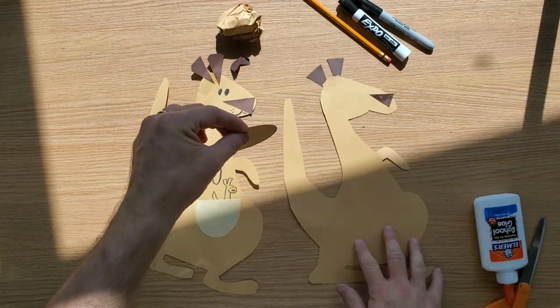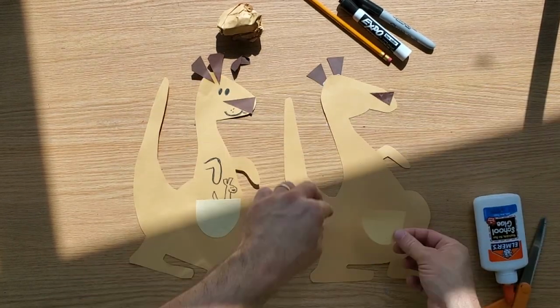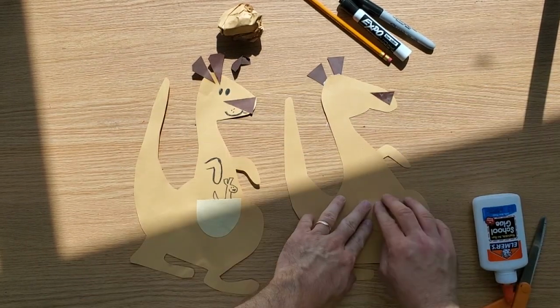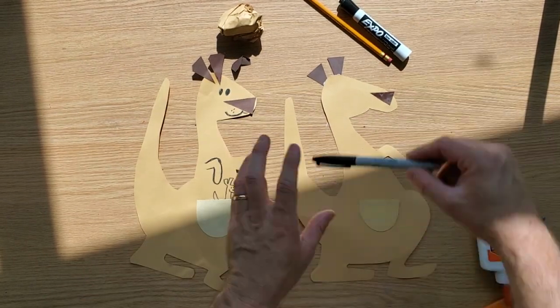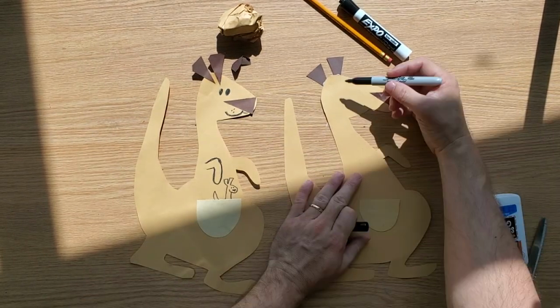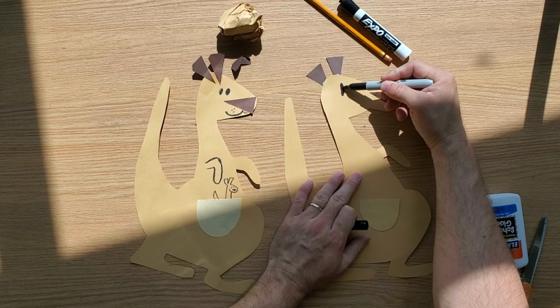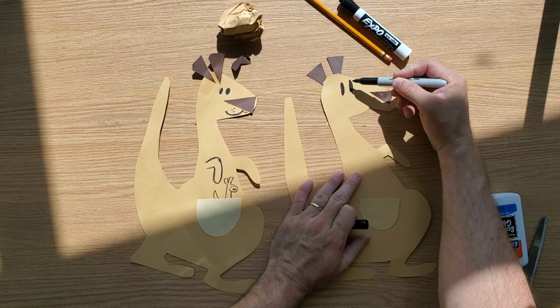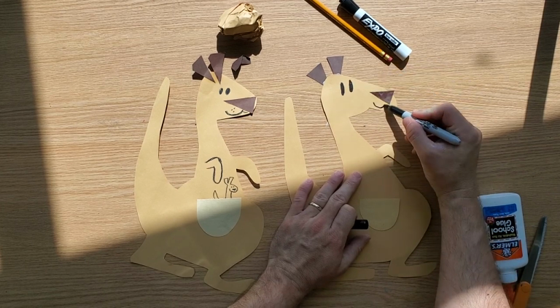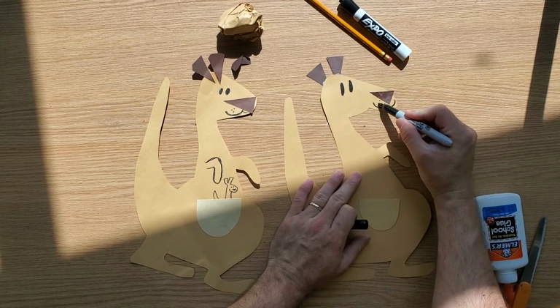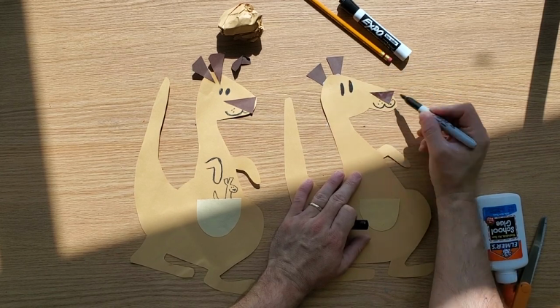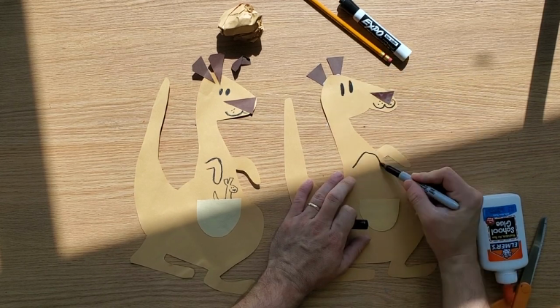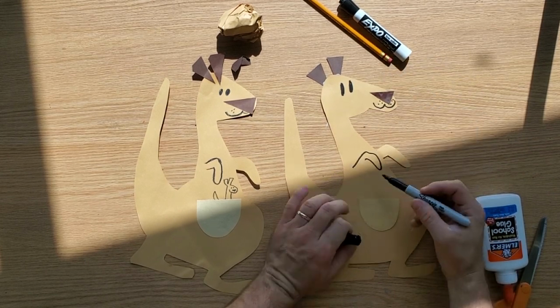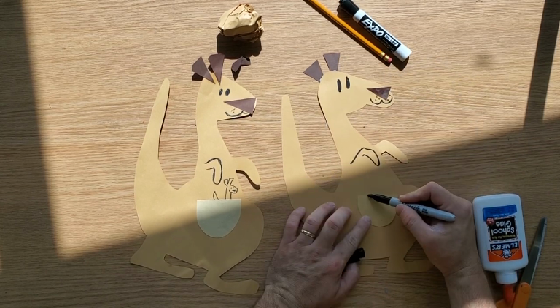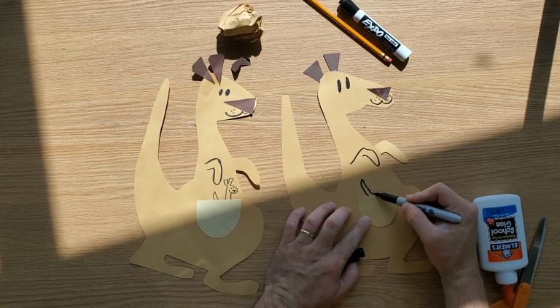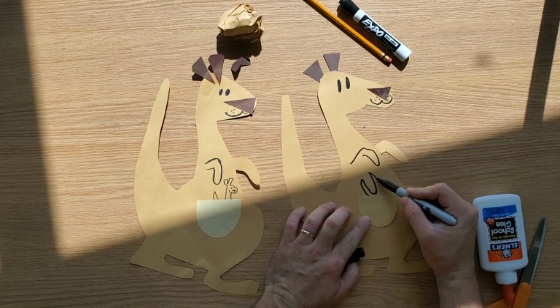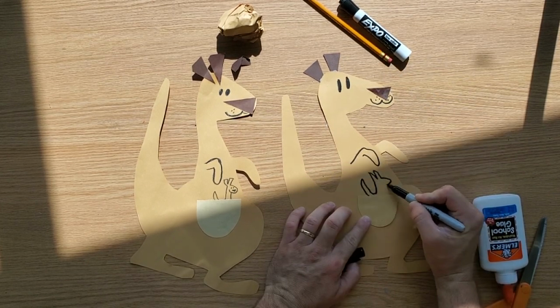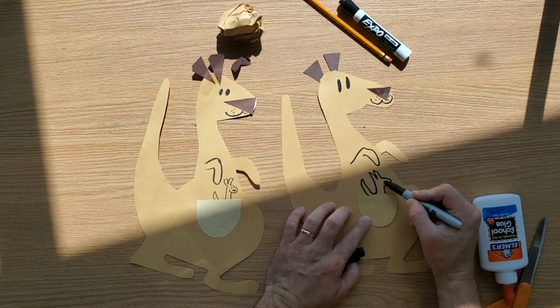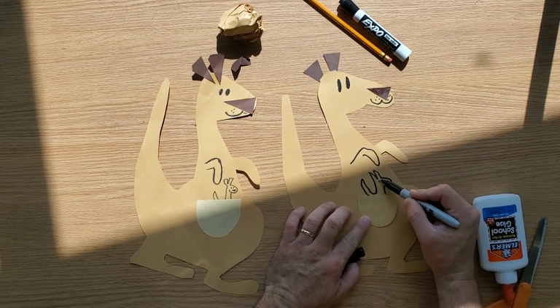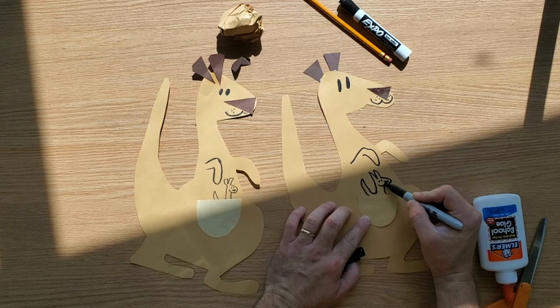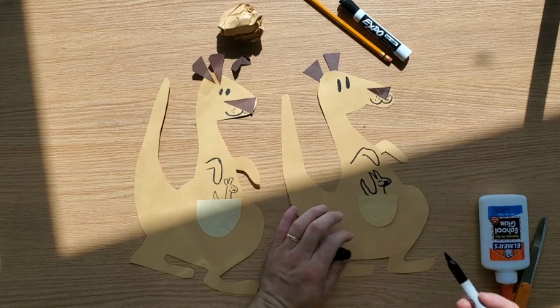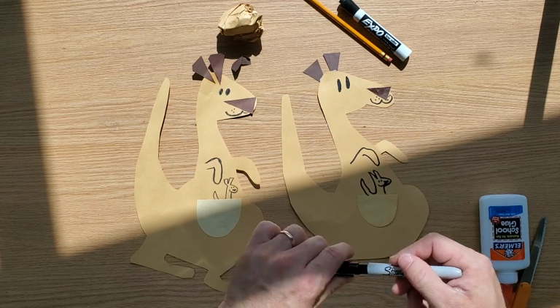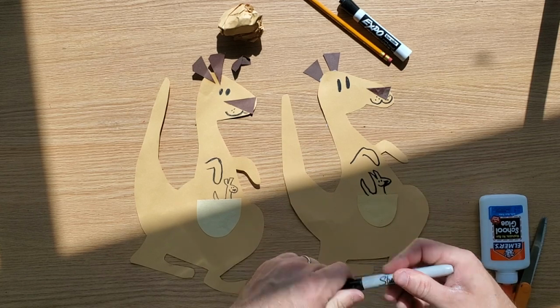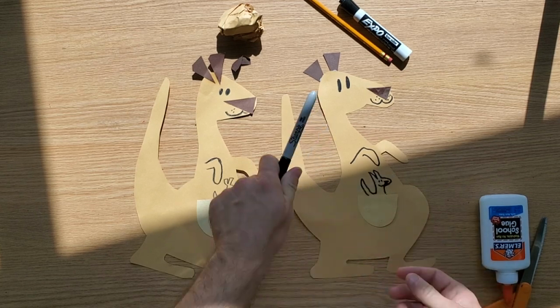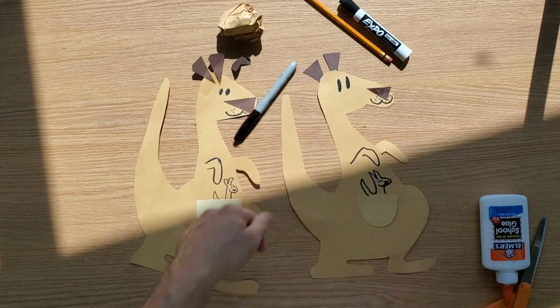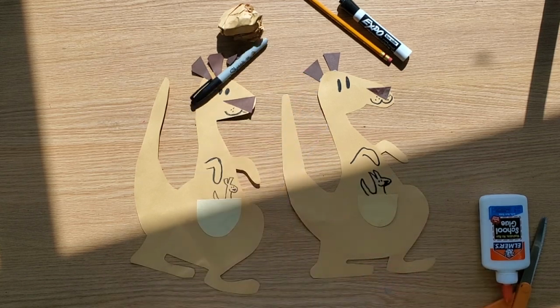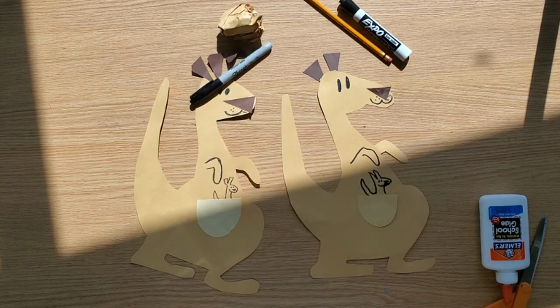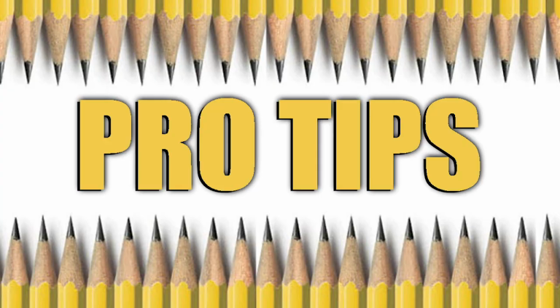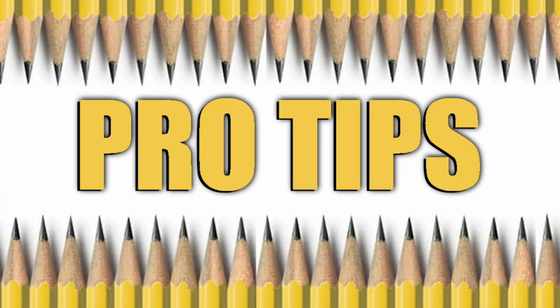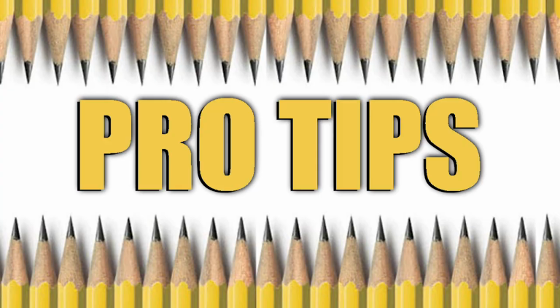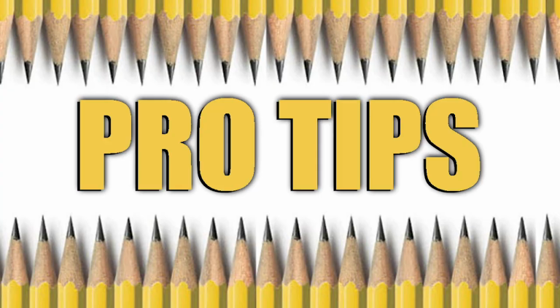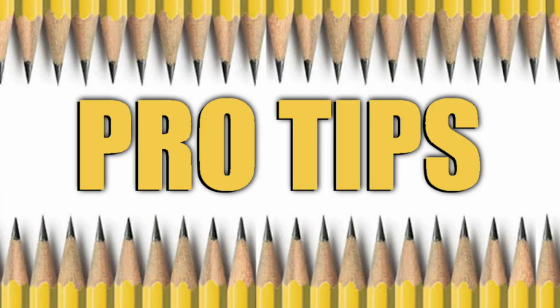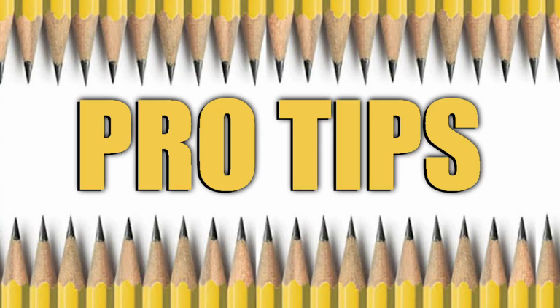After you do that, you can just decorate it. You can draw an arm, draw a baby Joey in the pouch, draw eyes, a mouth, and whiskers. And that's it — see you next week!